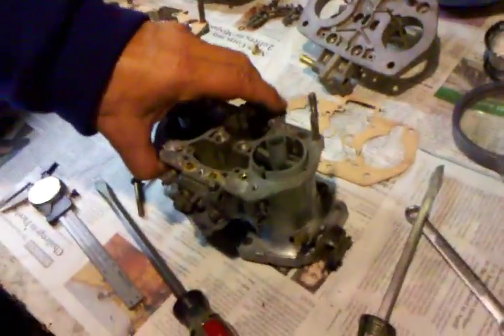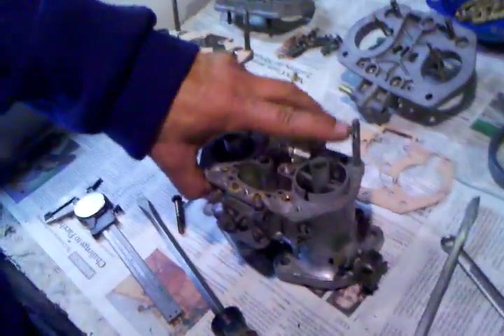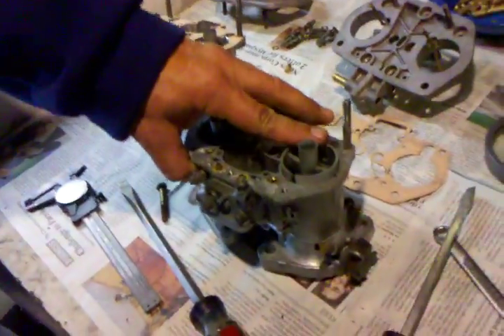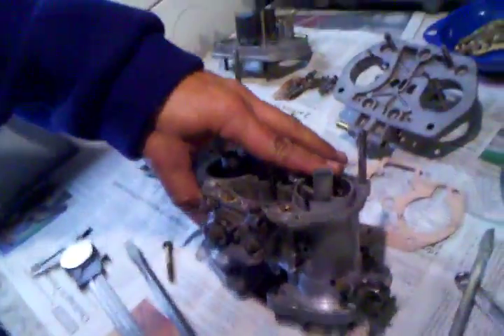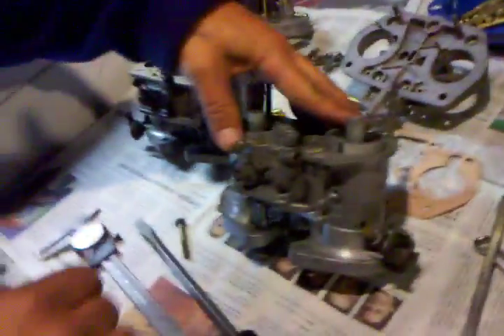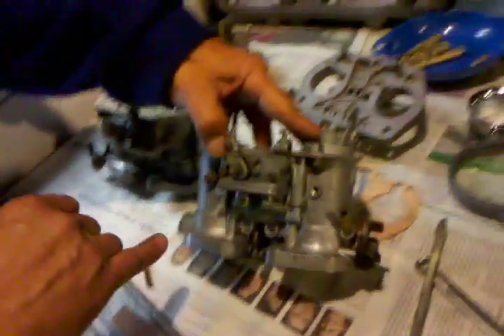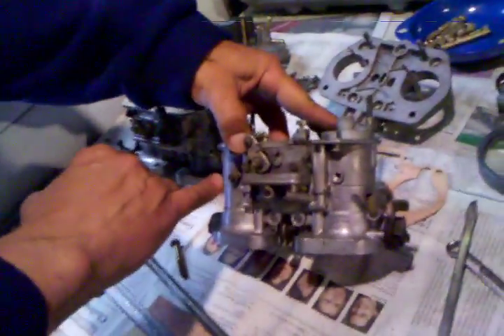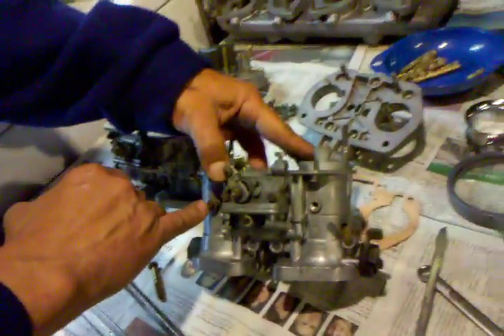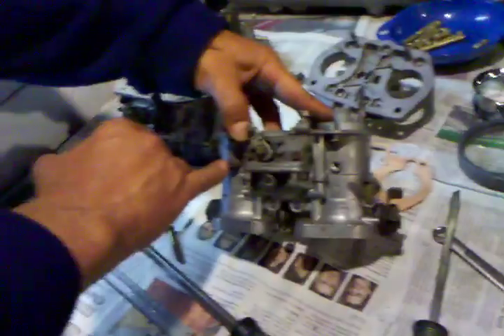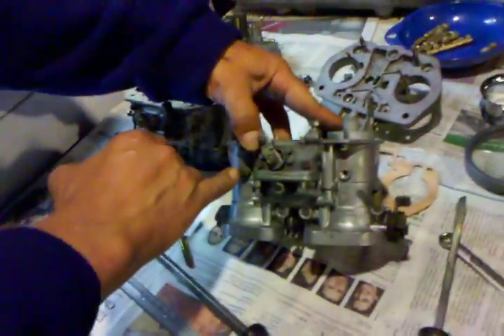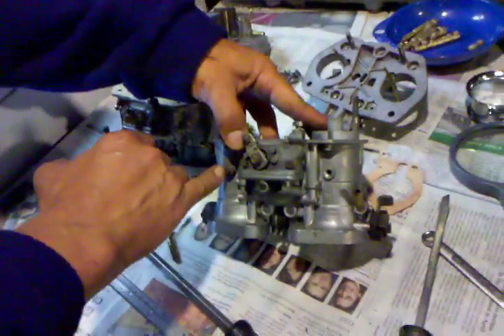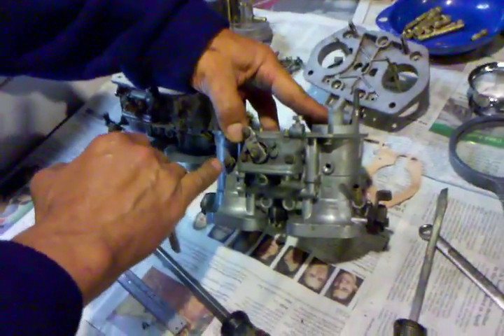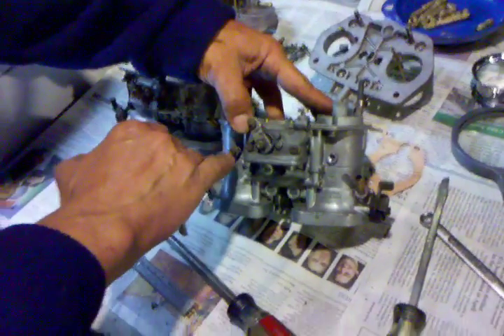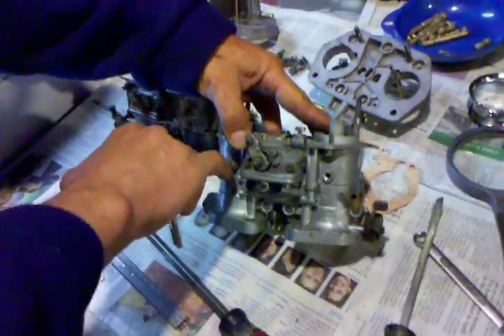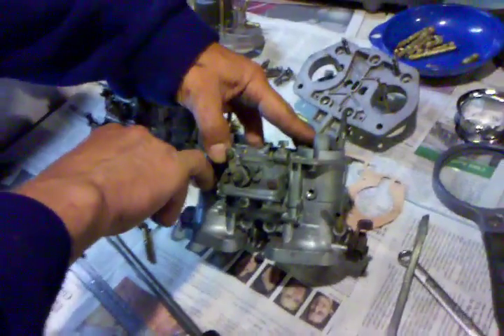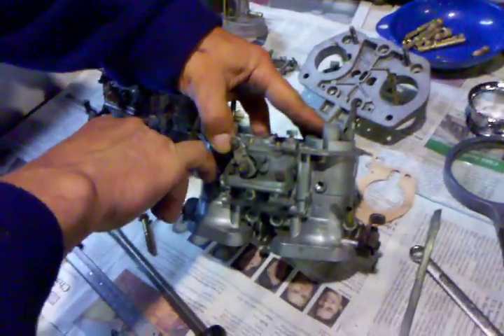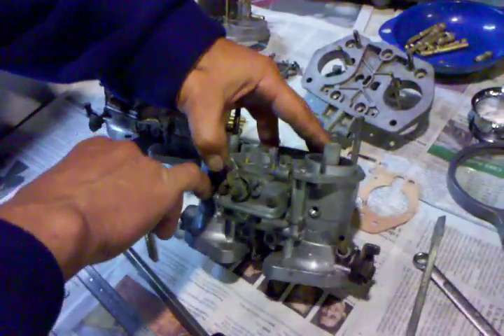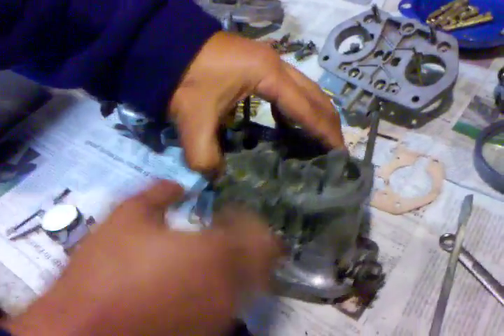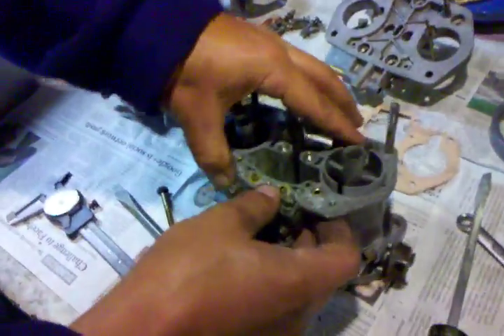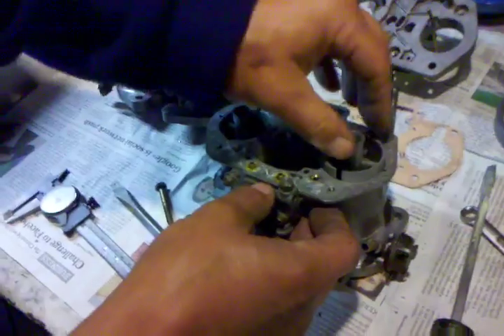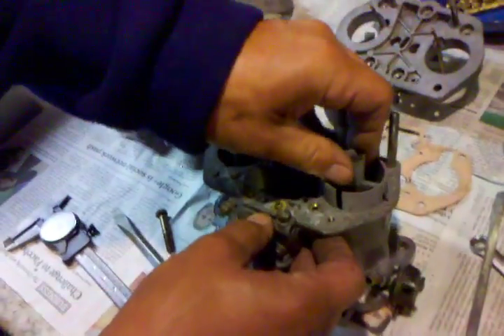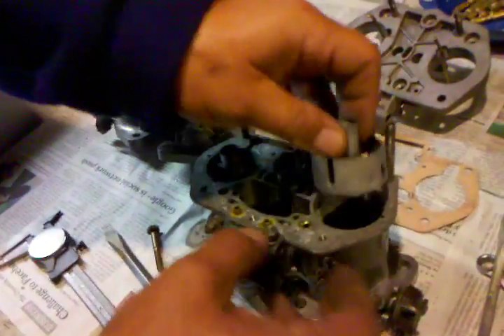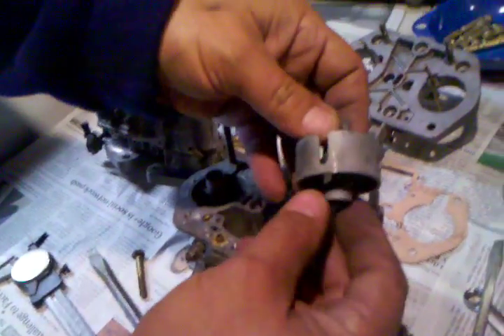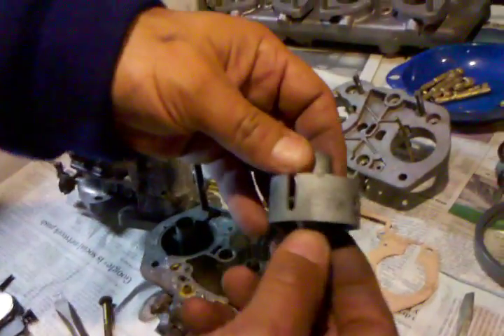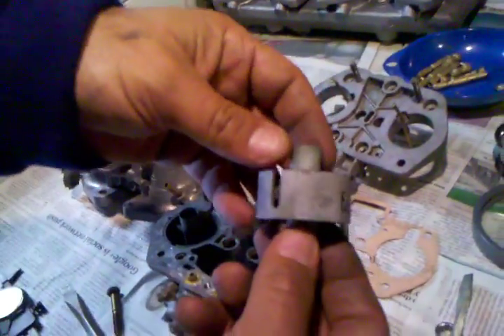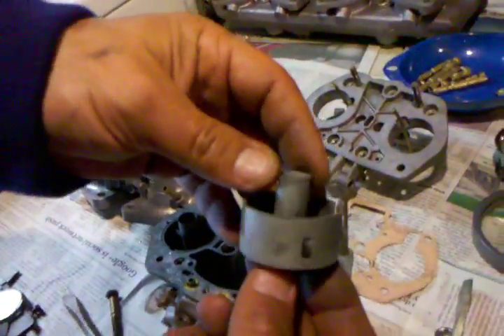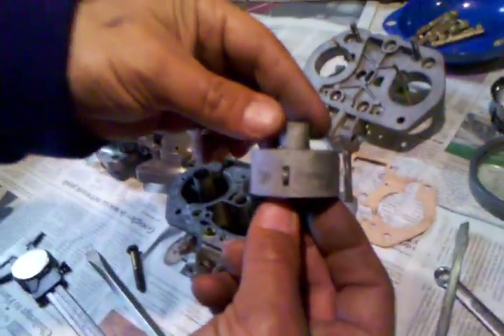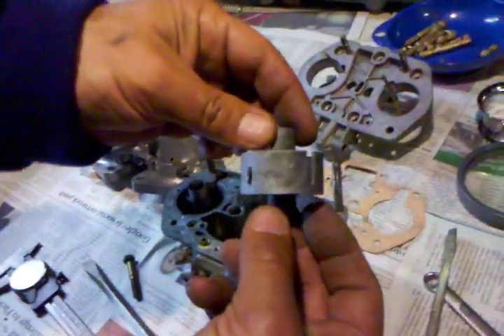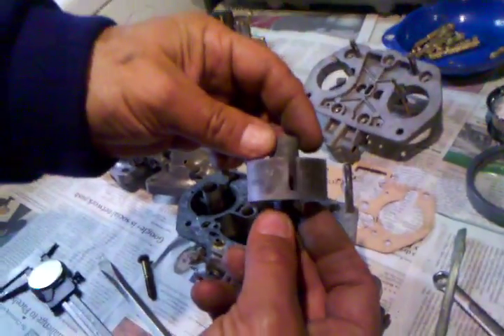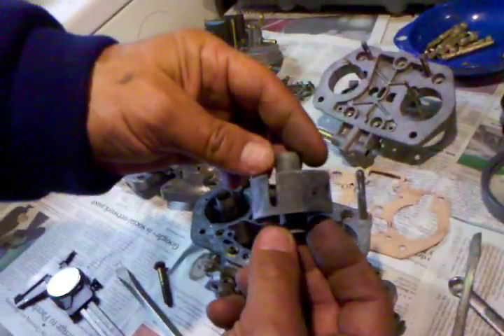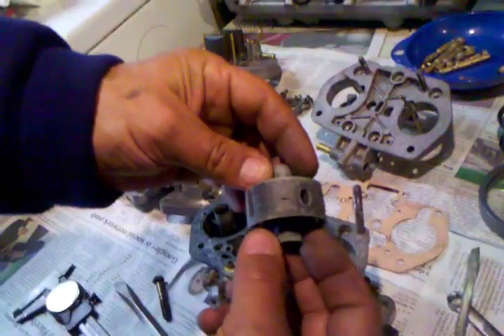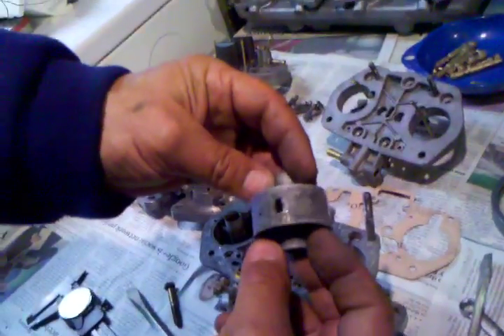We've done a little bit more disassembly here by undoing this lock nut, which is nine millimeters. With this threaded screw we can now remove the auxiliary venturi, which should also have a calibrated number that references the size of the fuel orifice.